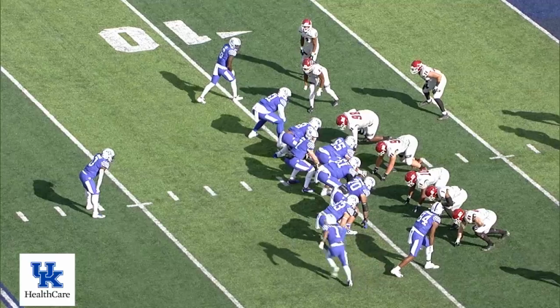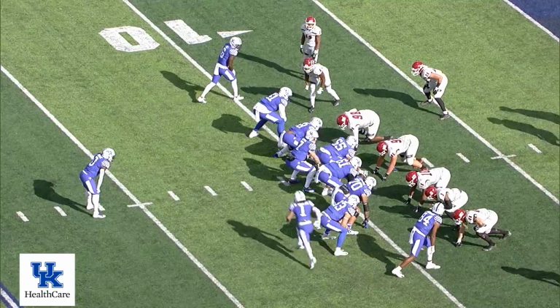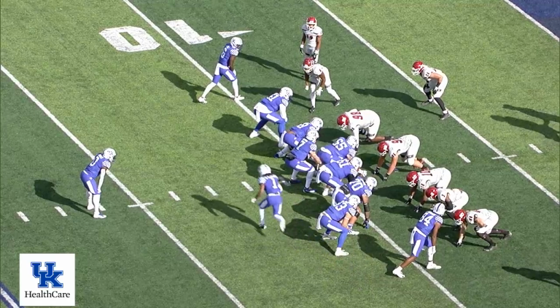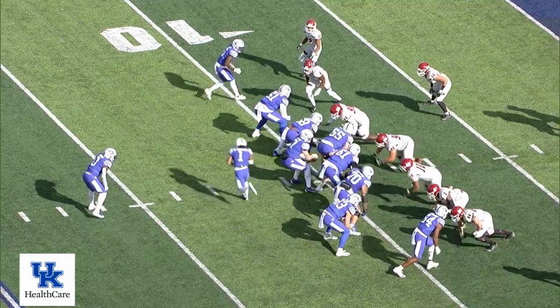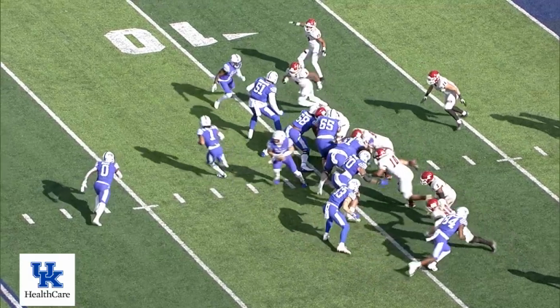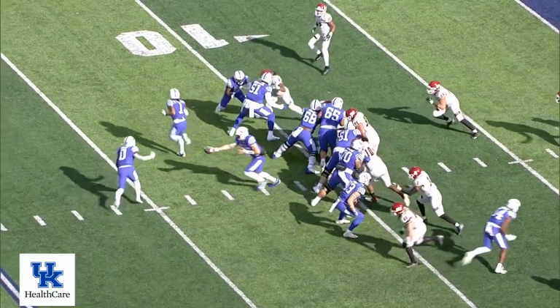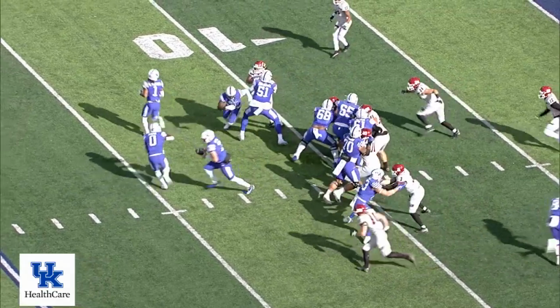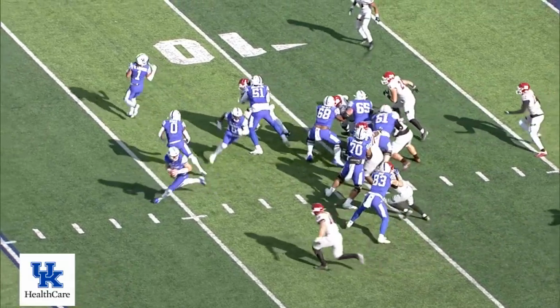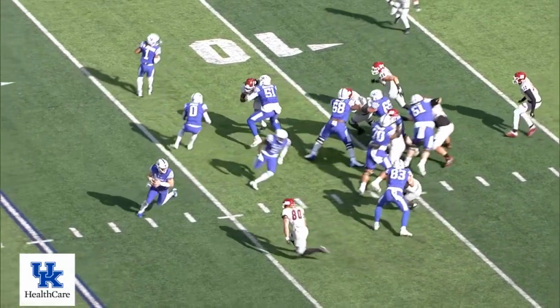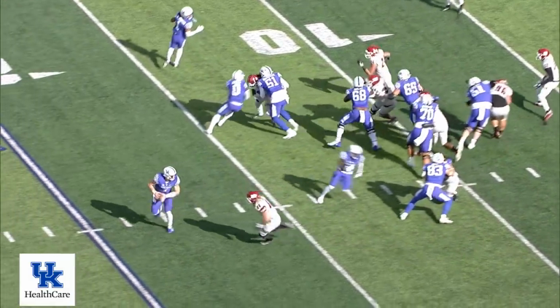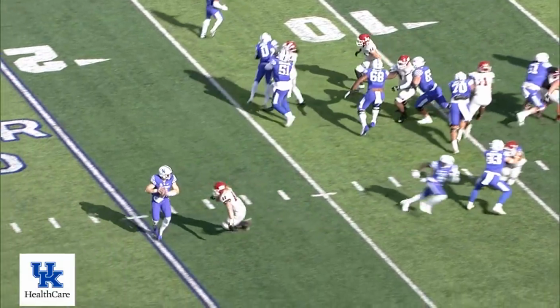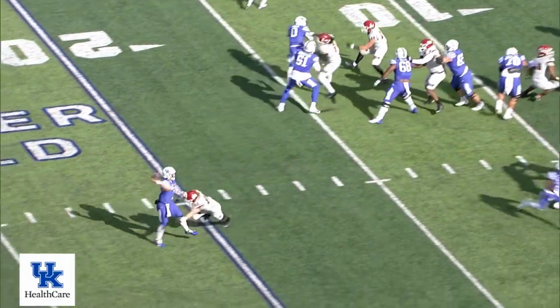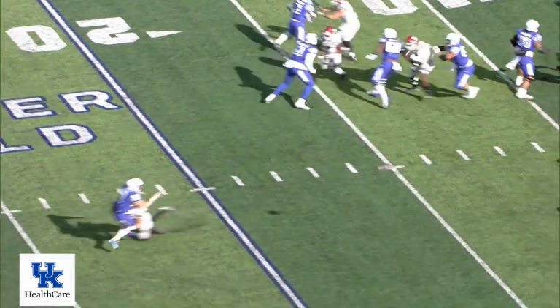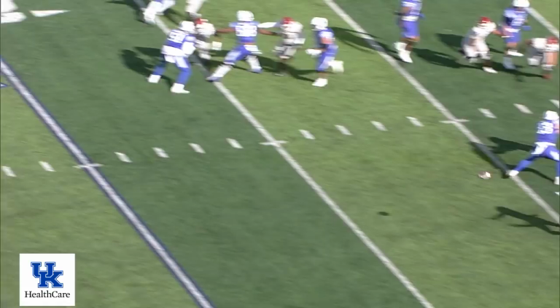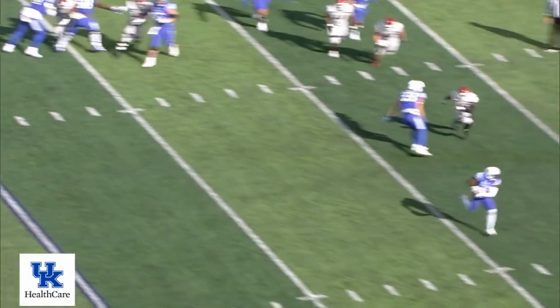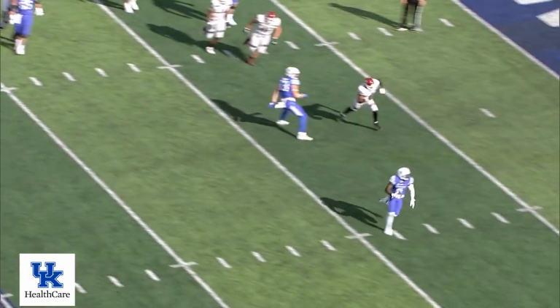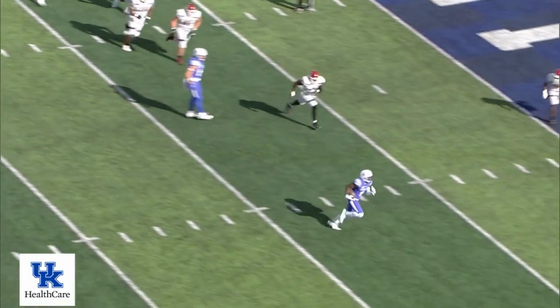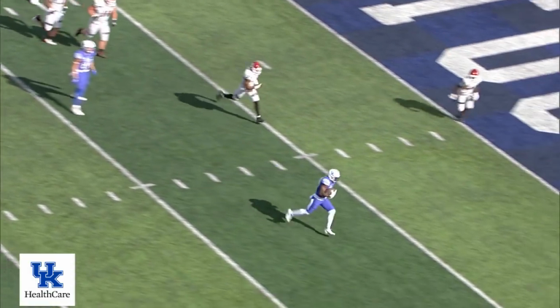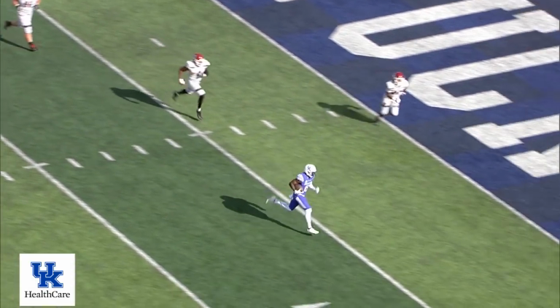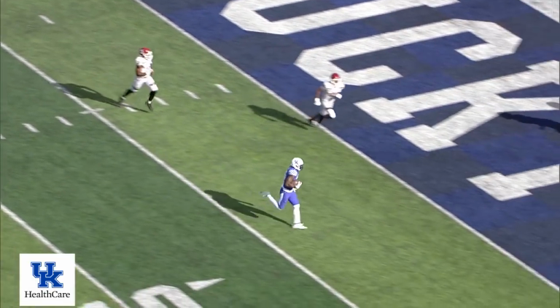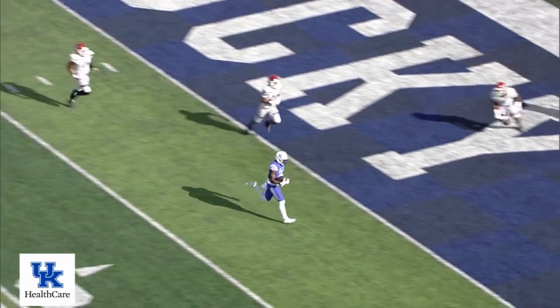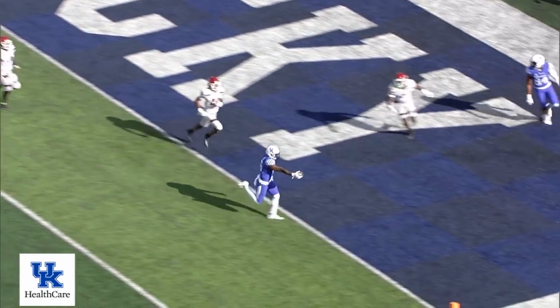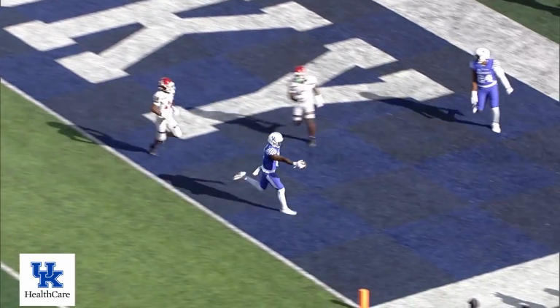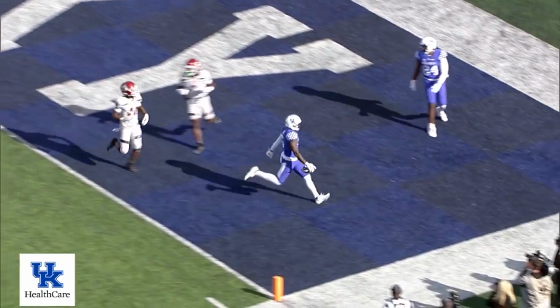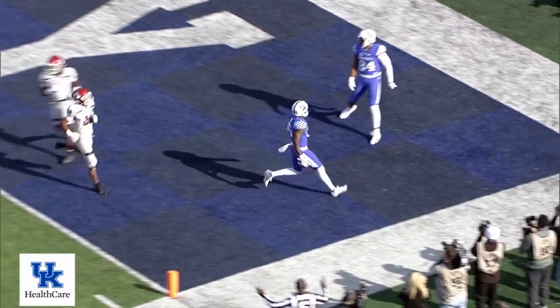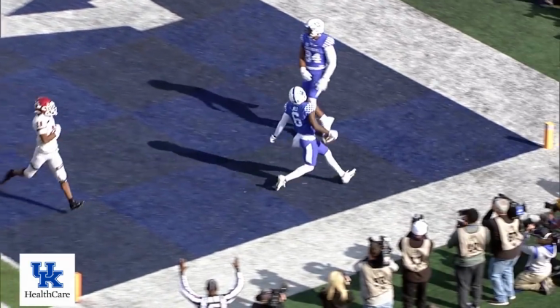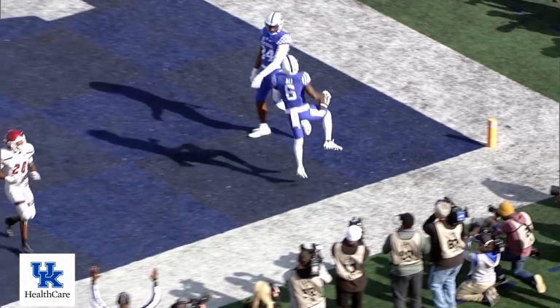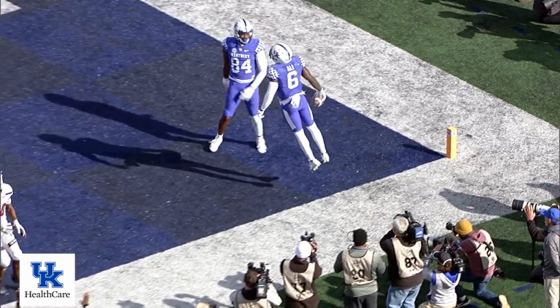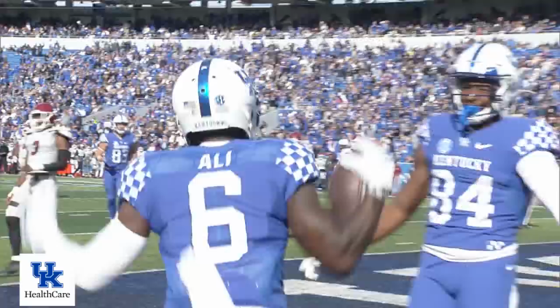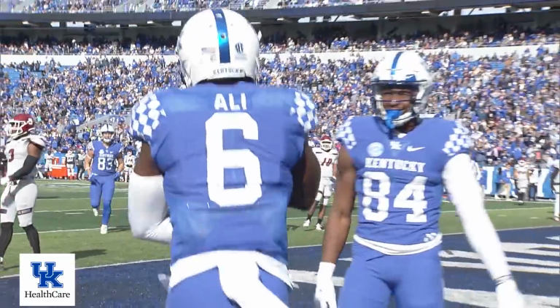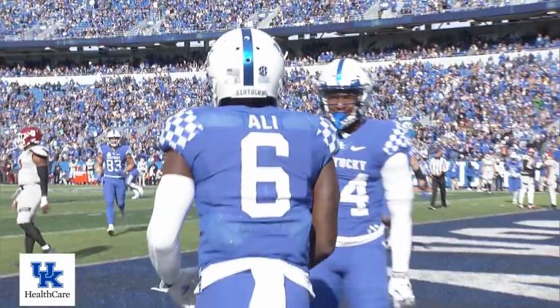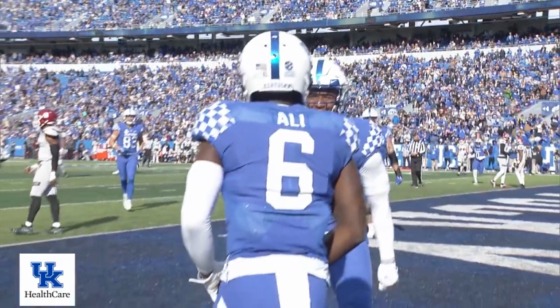Now Robinson goes in motion left. Levis — play fake, retreating. Throws complete. He's got Ali and he will go in untouched. Touchdown — it's Ali for a touchdown.